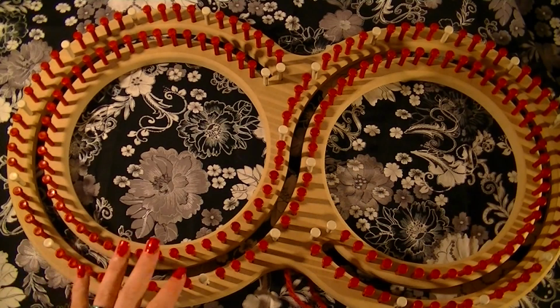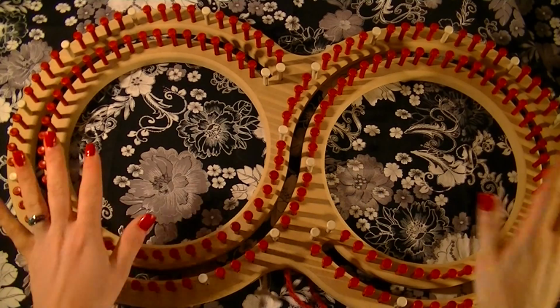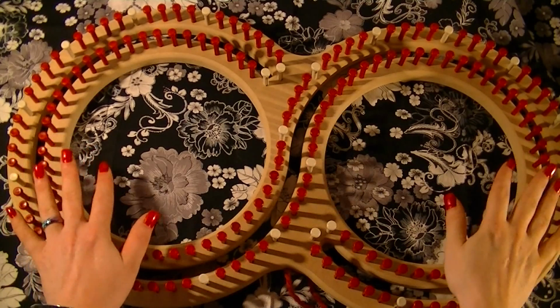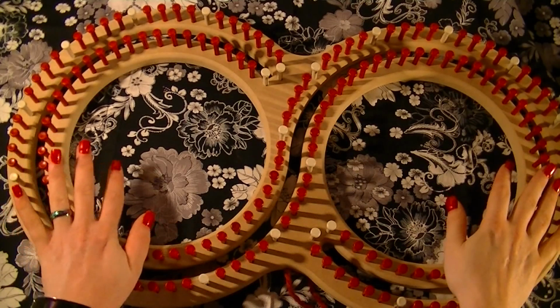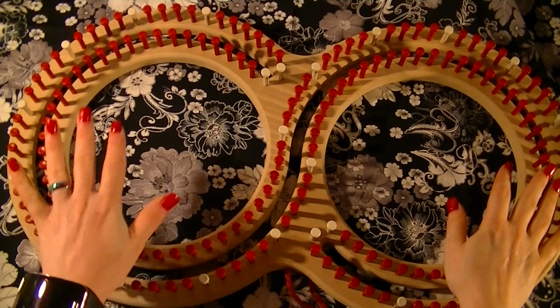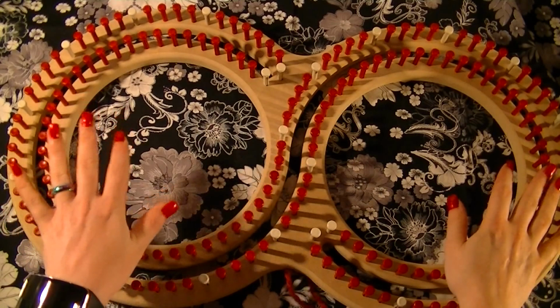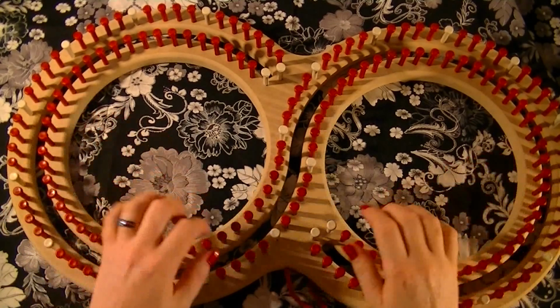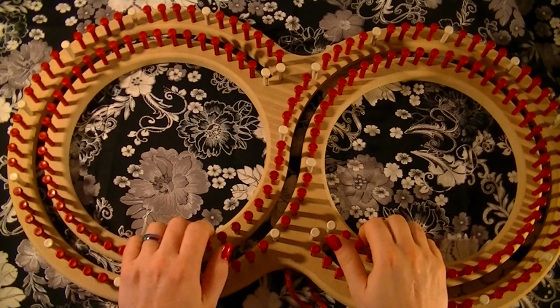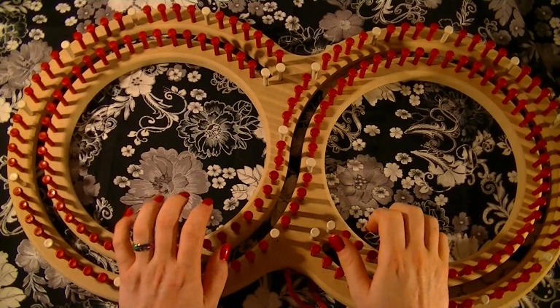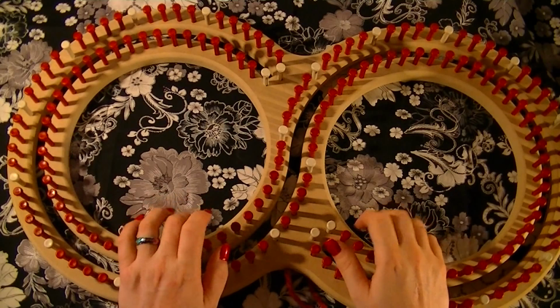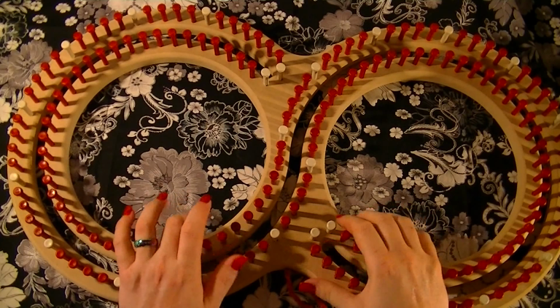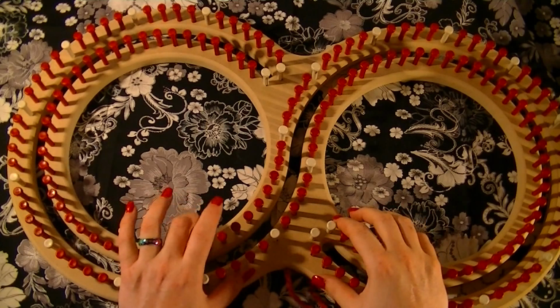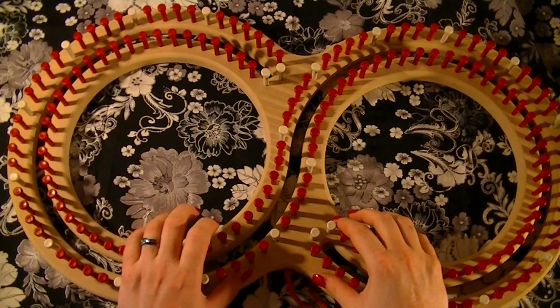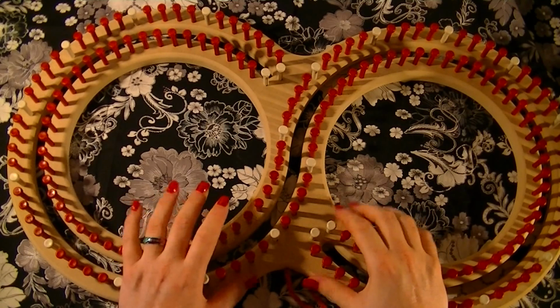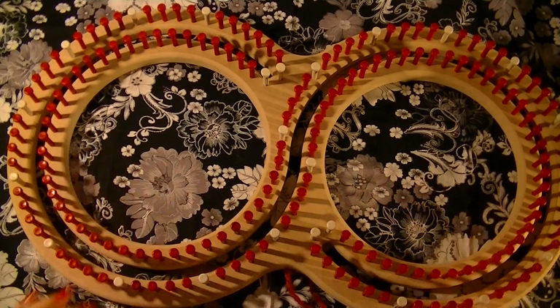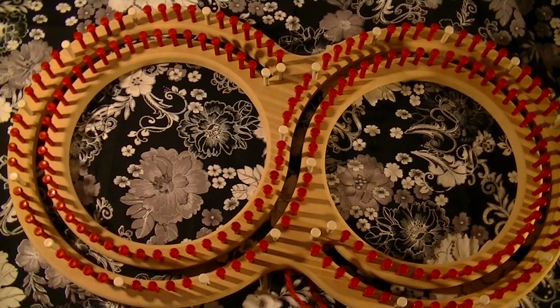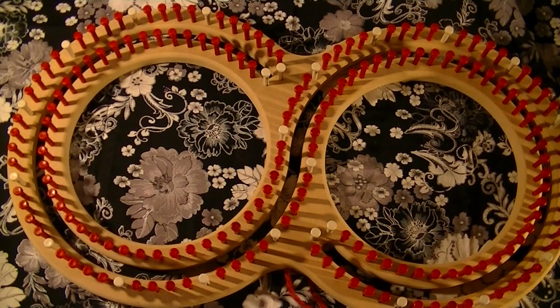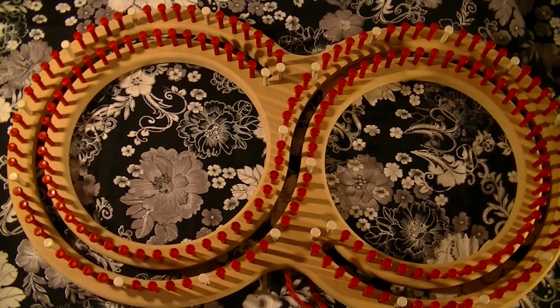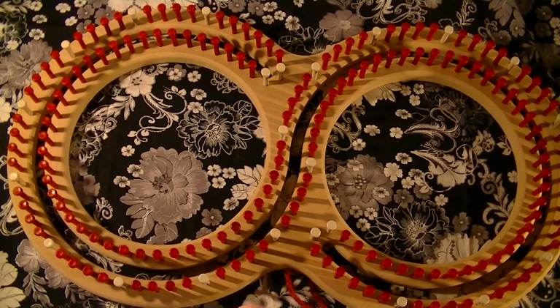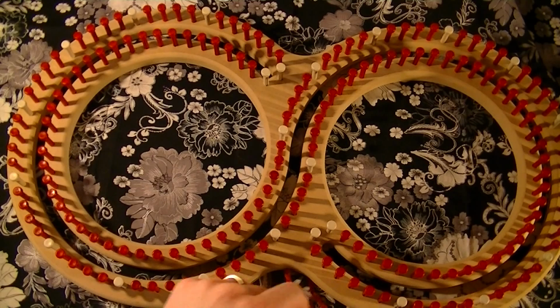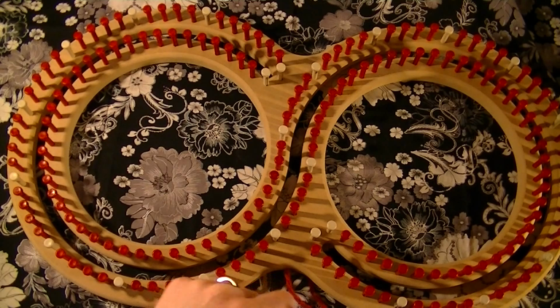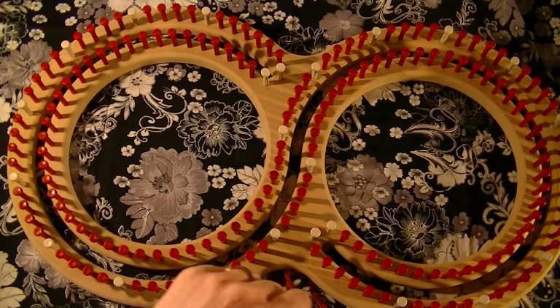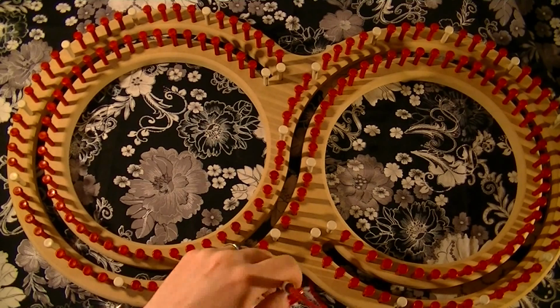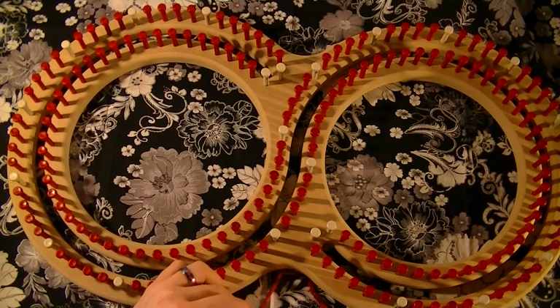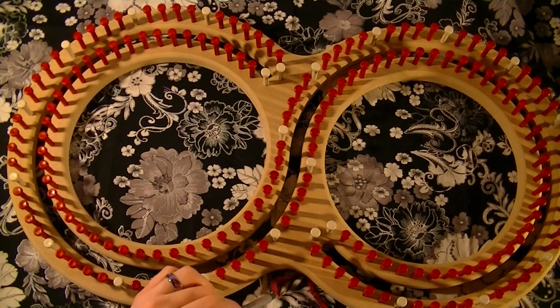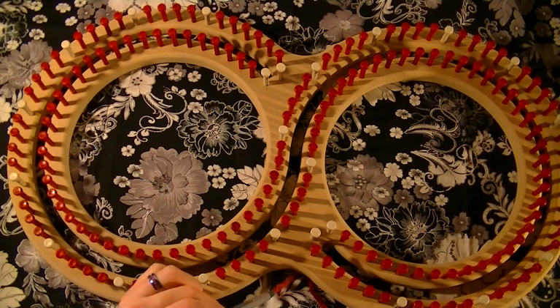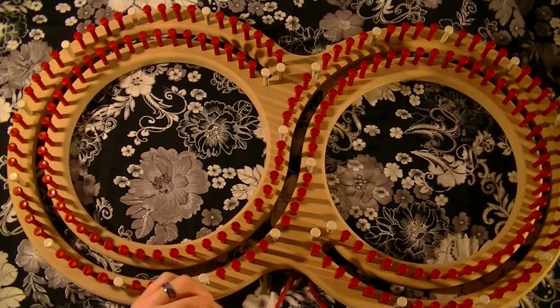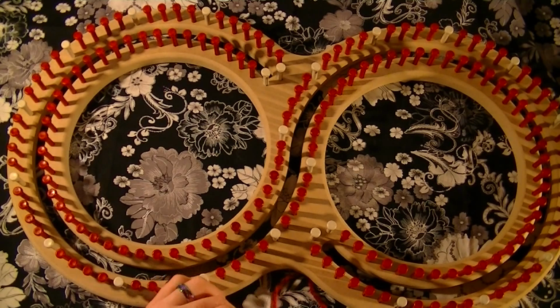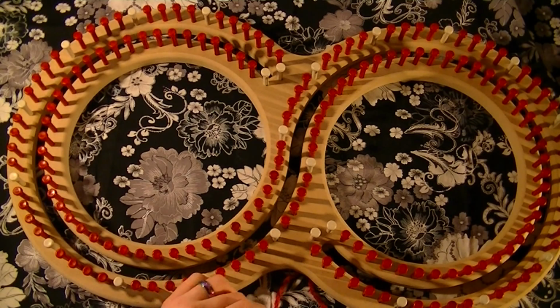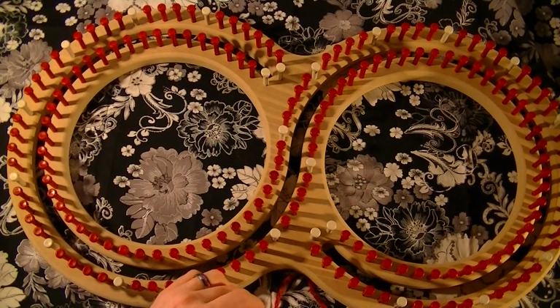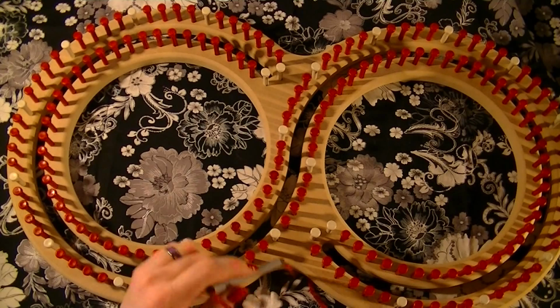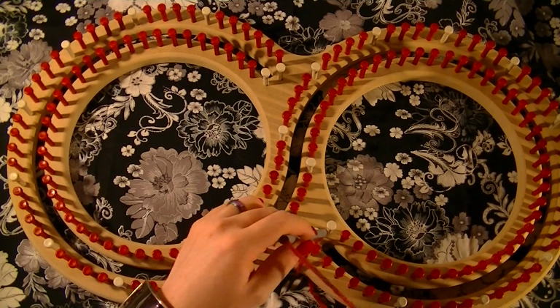Once all your pegs are marked — and the peg numbers are listed in the description of this video if you need to reference back — you're going to be doing the rib stitch.